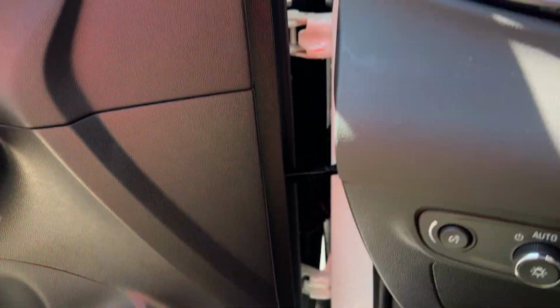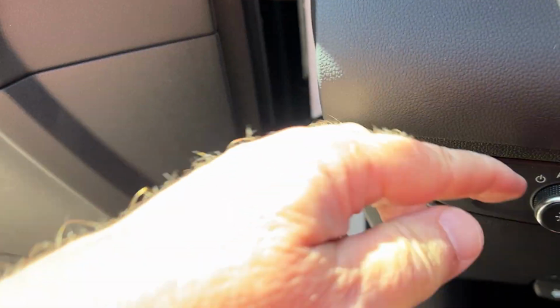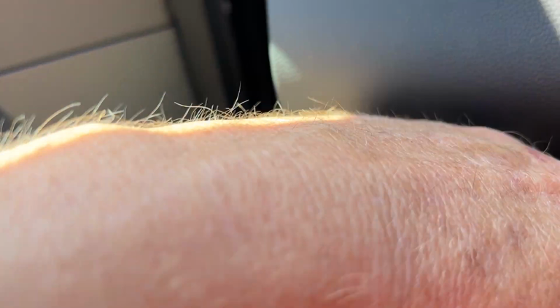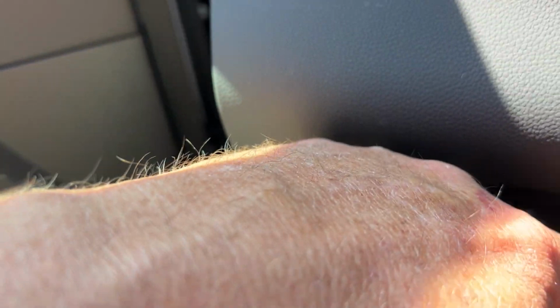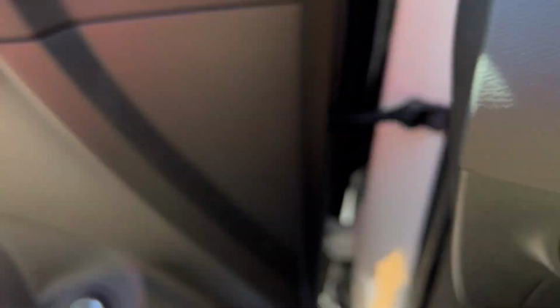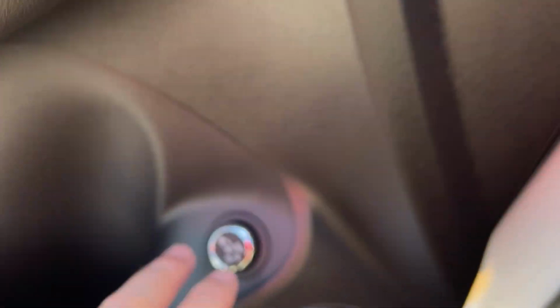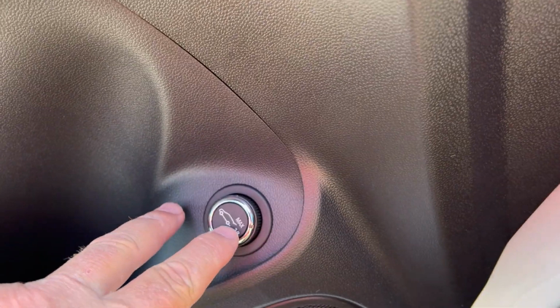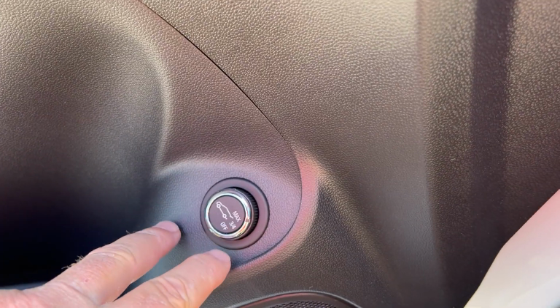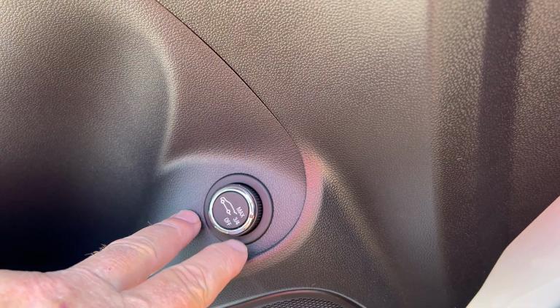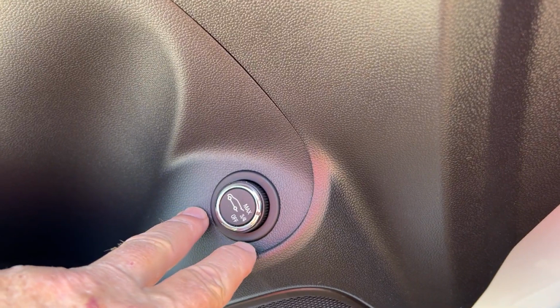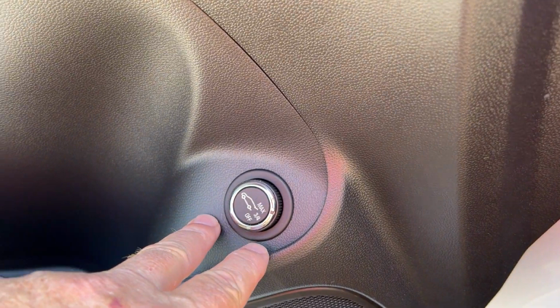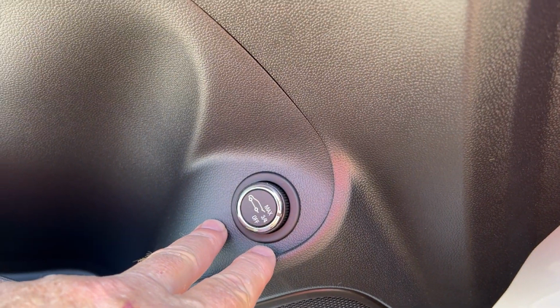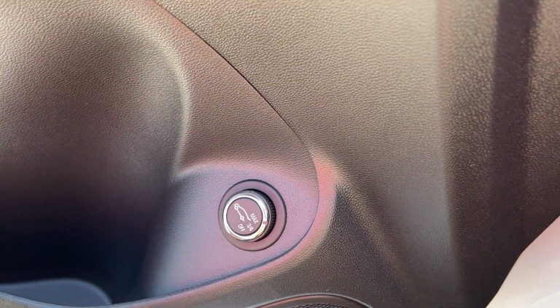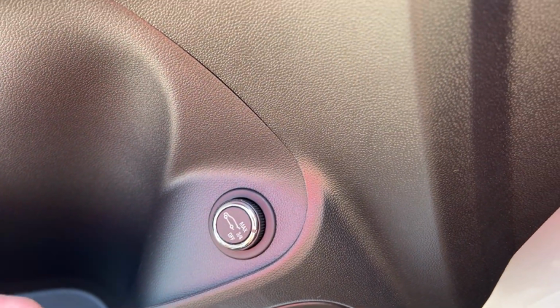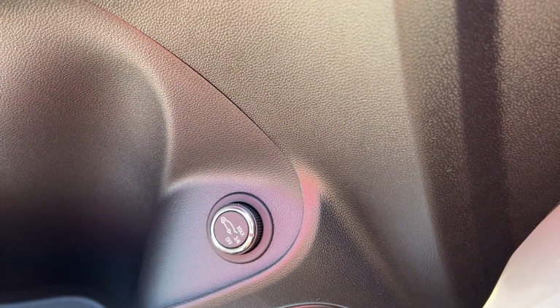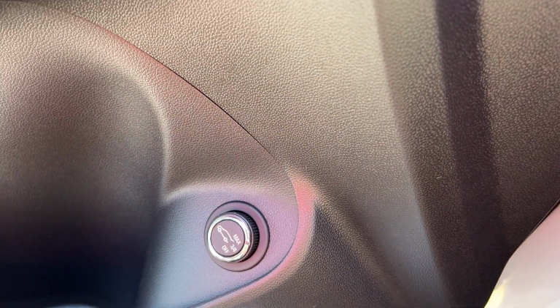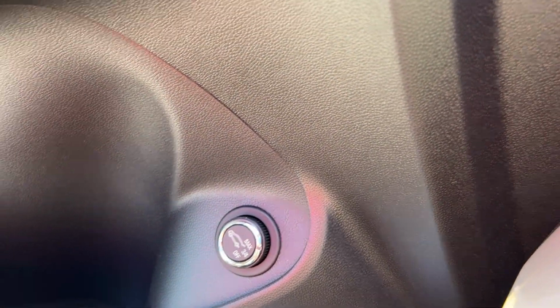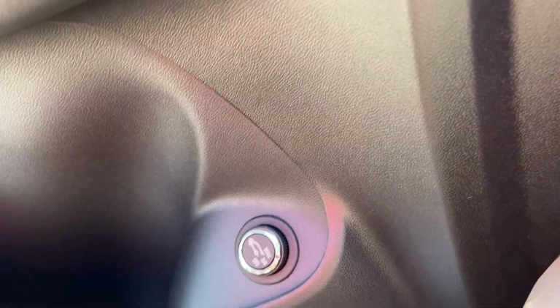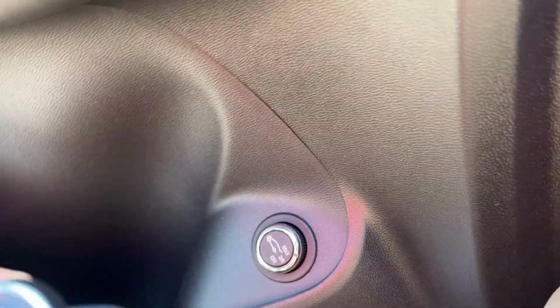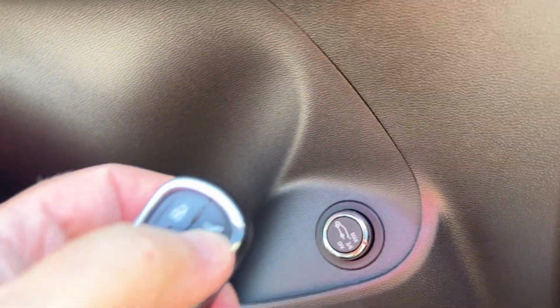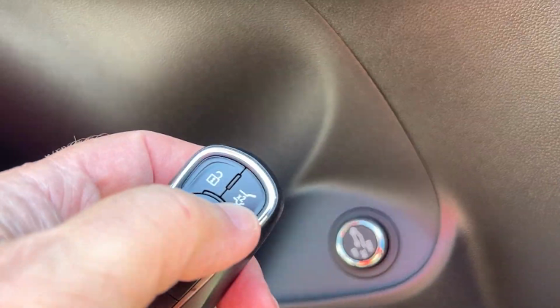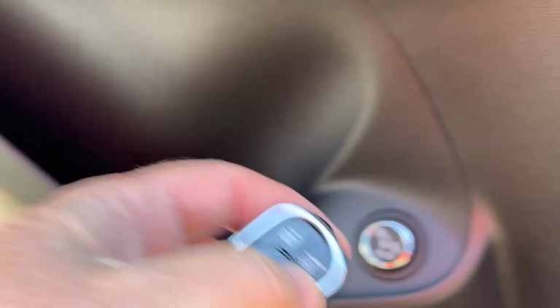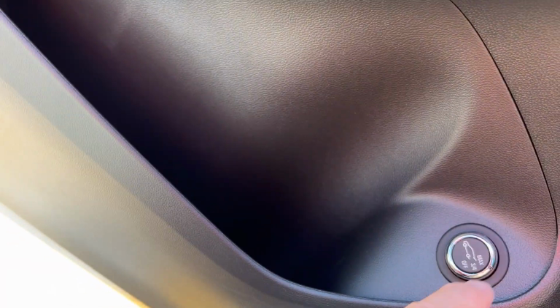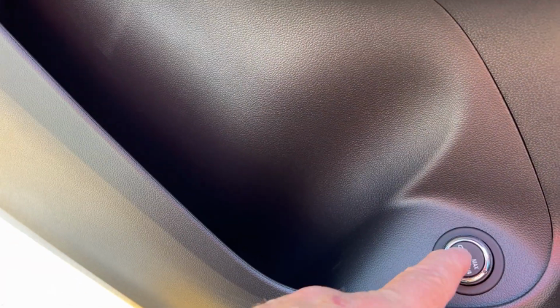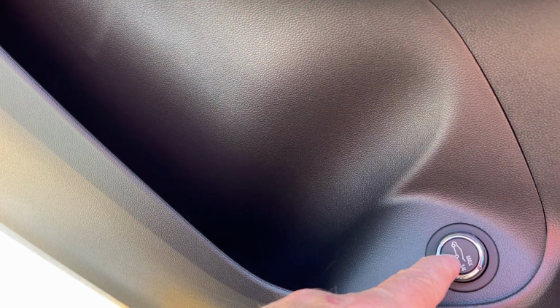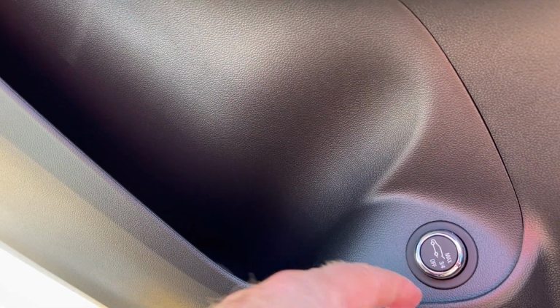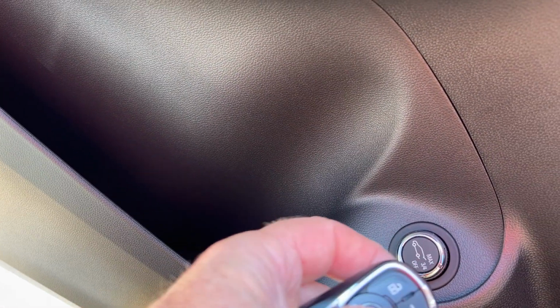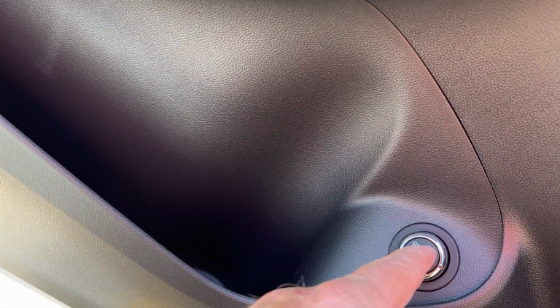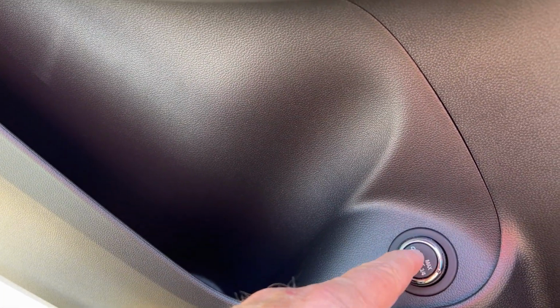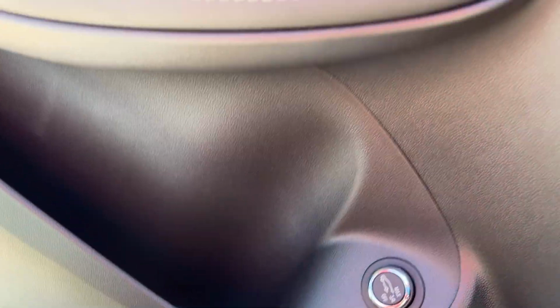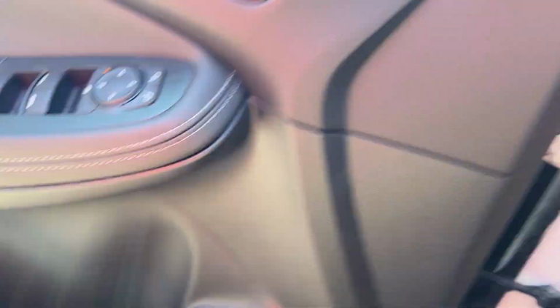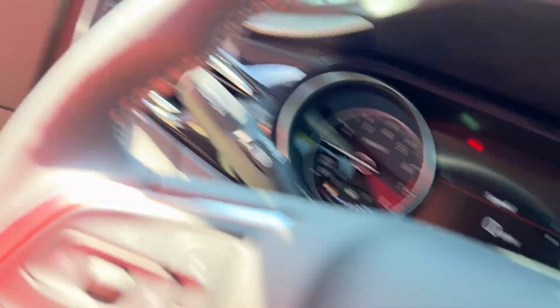The fog light button would be down here. This has a power liftgate, so you can open your rear hatch with that button there, or you can do it manually. You can also set the height on it if you wanted to.